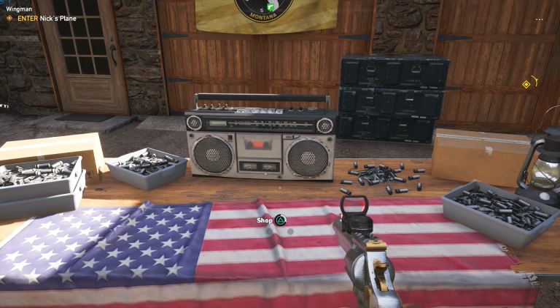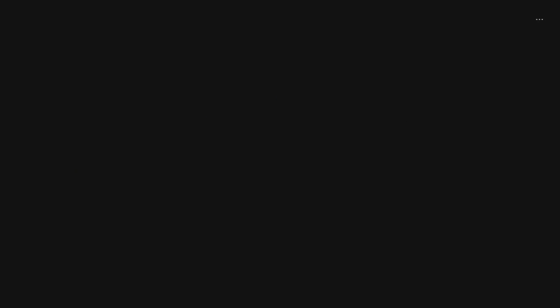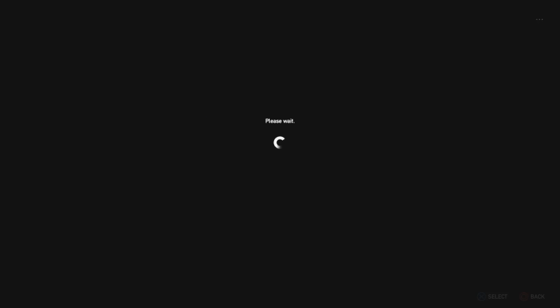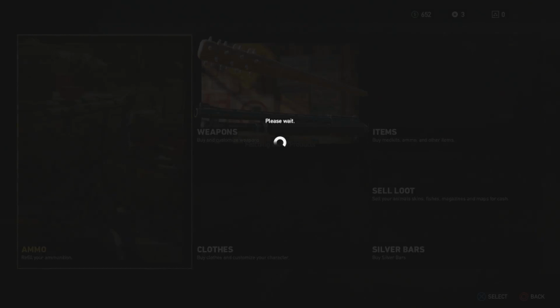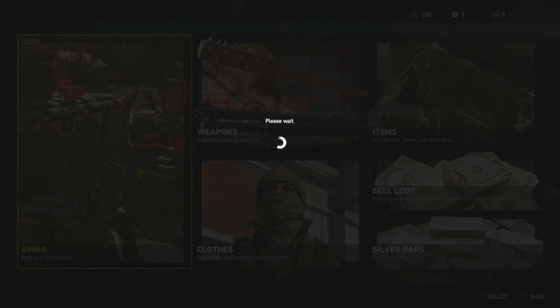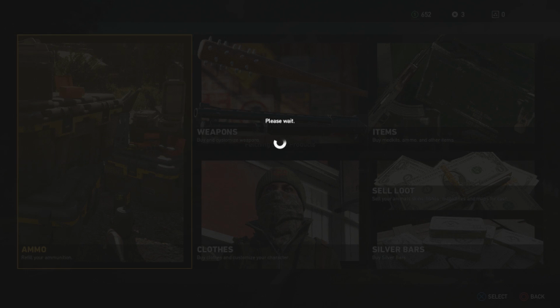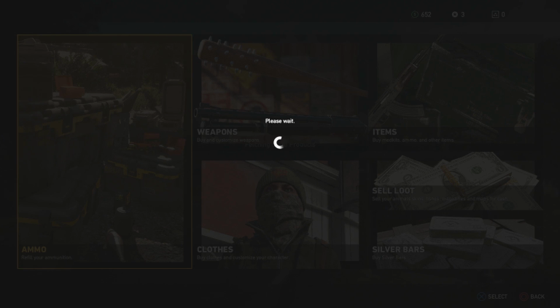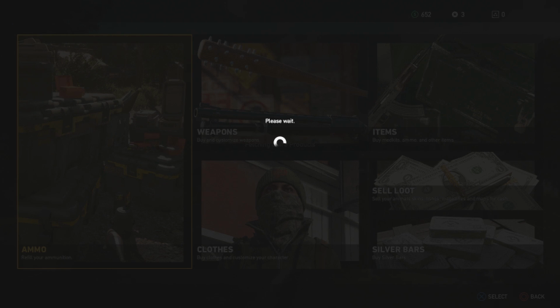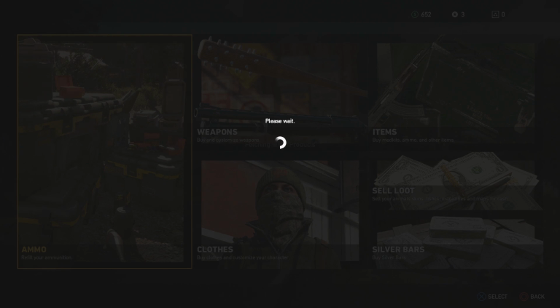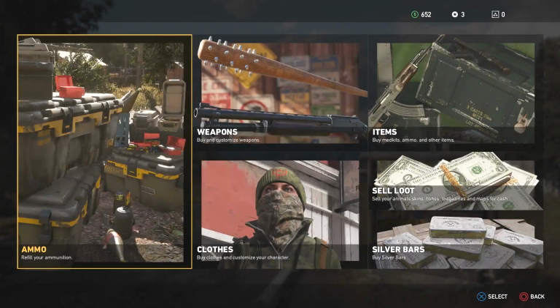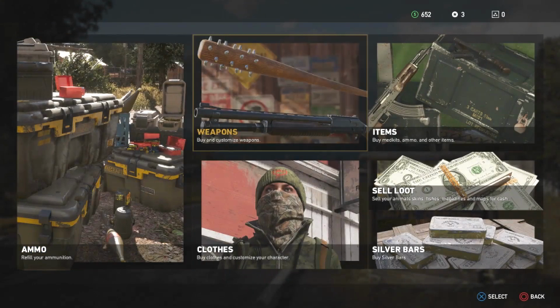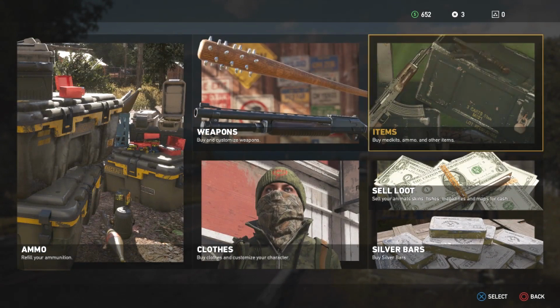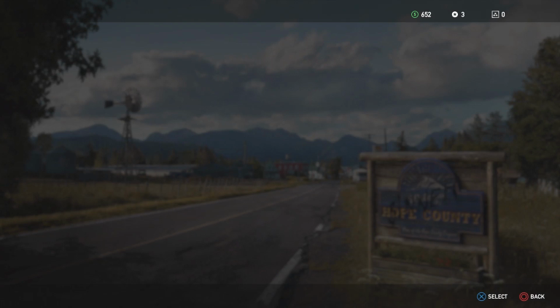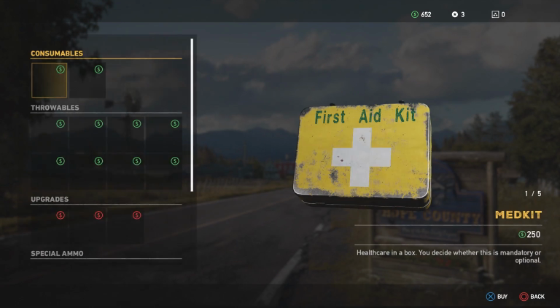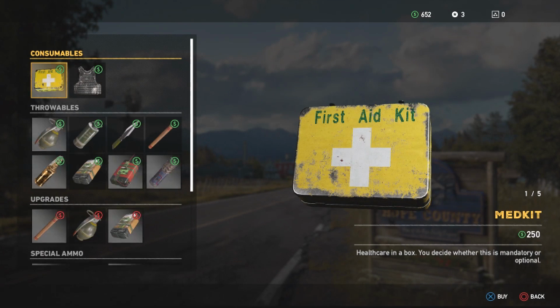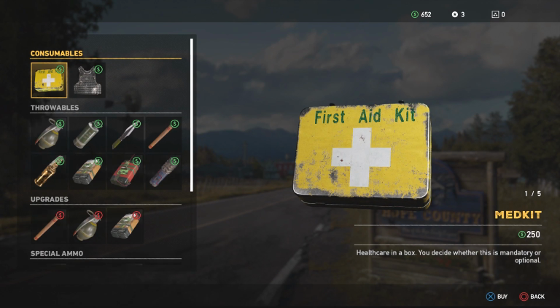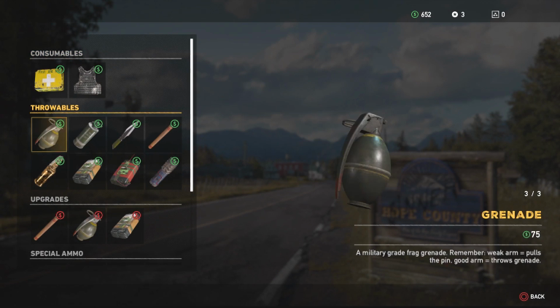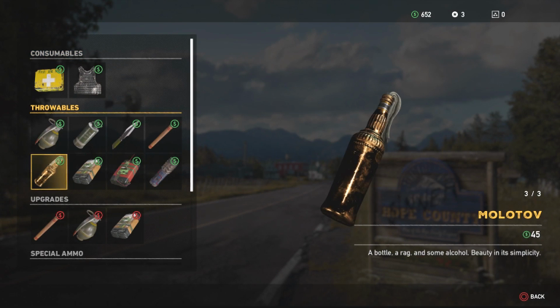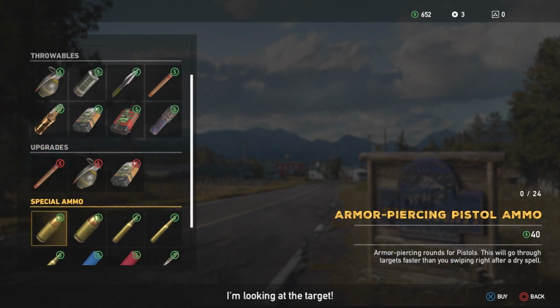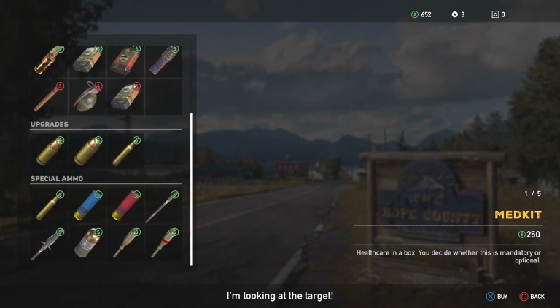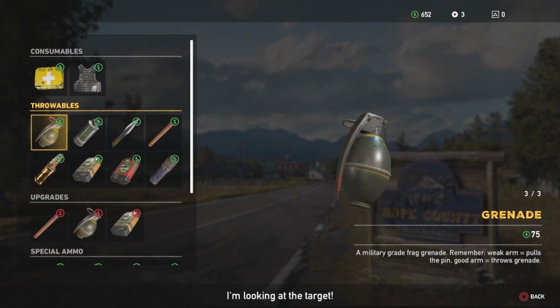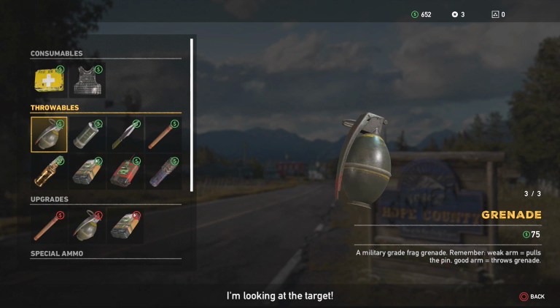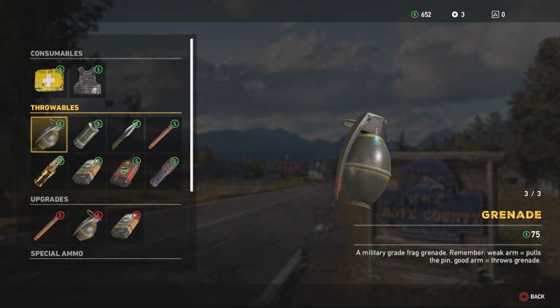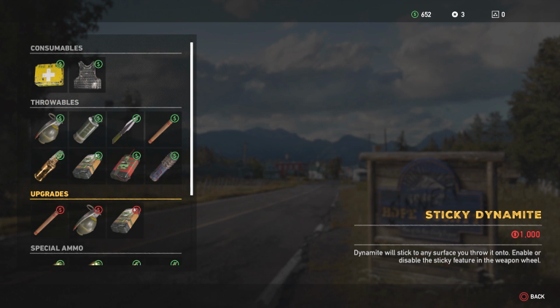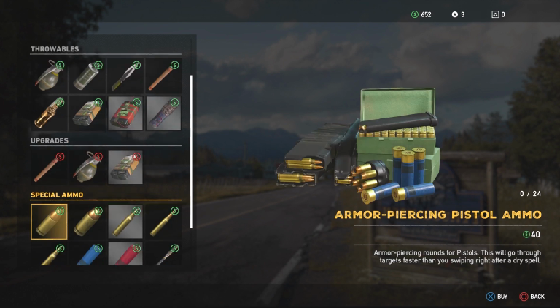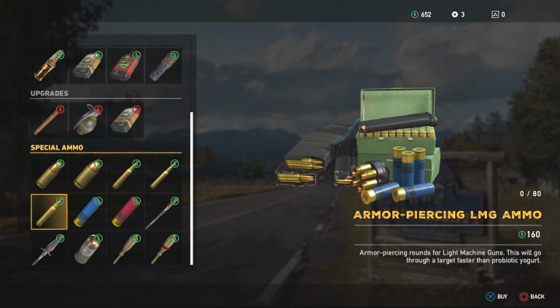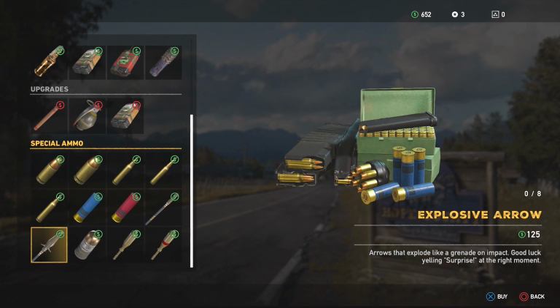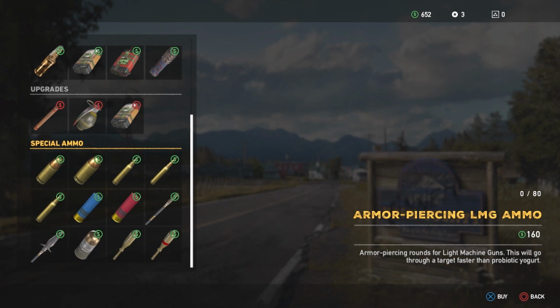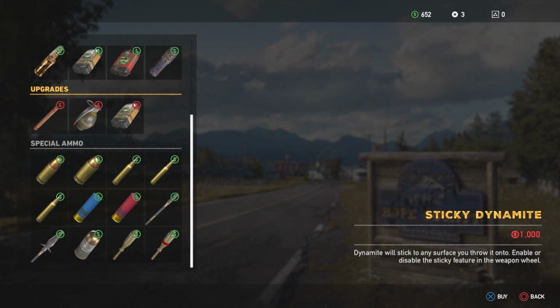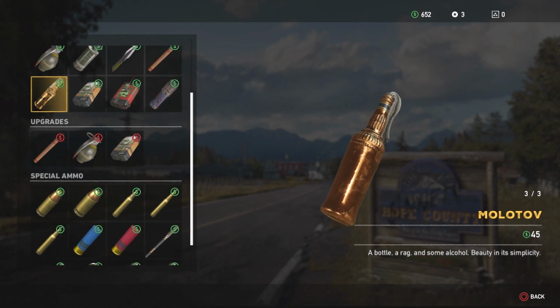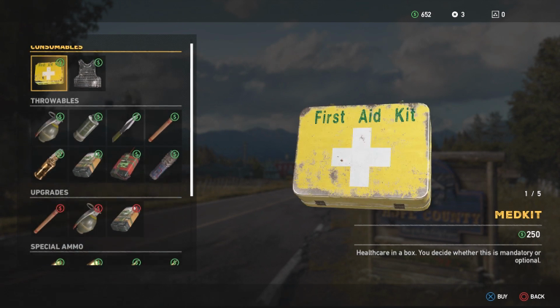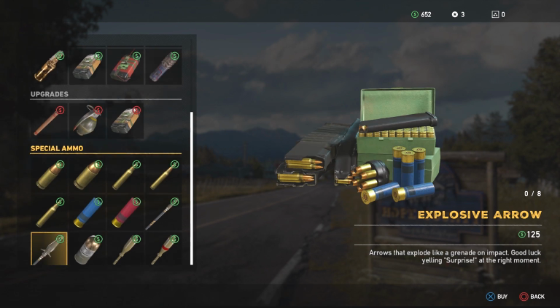After you talk to the guy, head to any weapon shop, go to the item store, and at the bottom you can actually buy the map. I already have it, so you won't see it in mine, but it is at the bottom of the list.